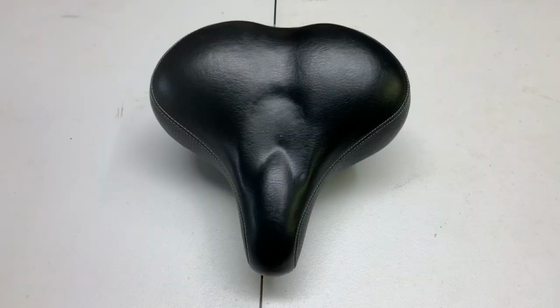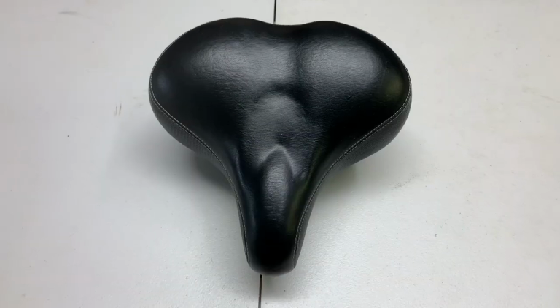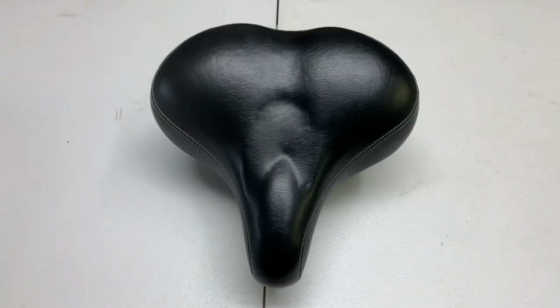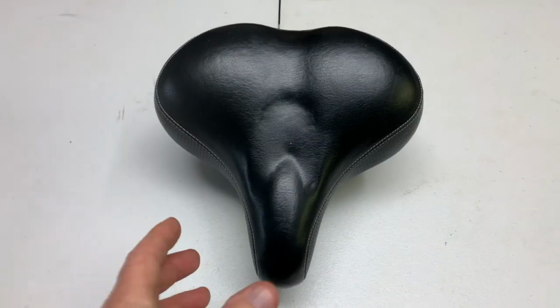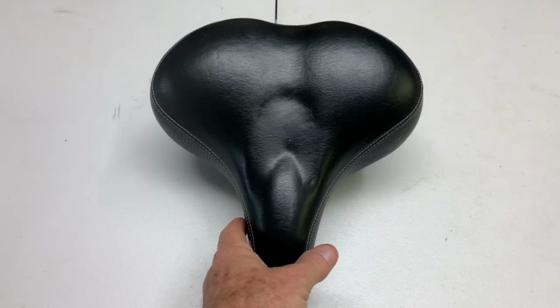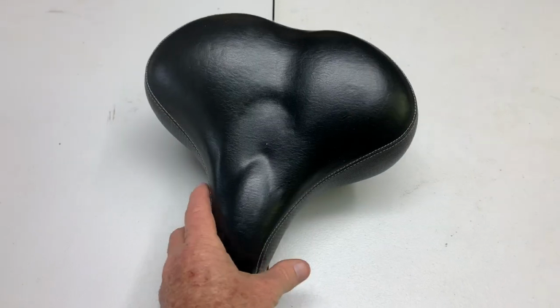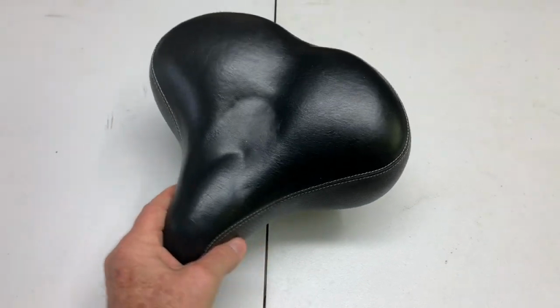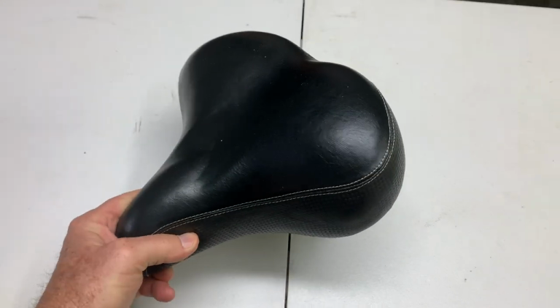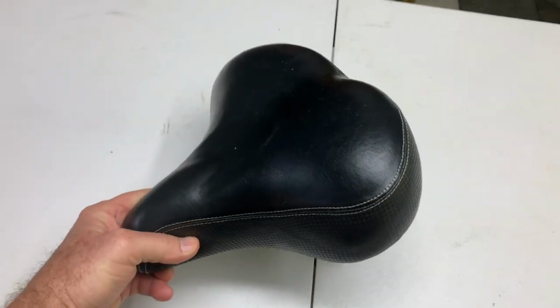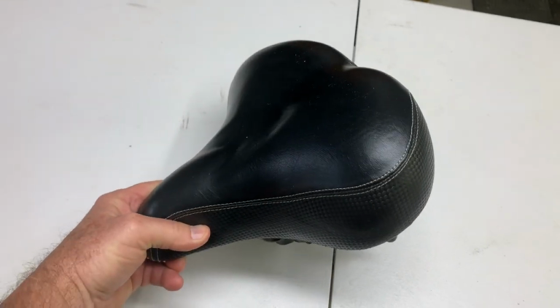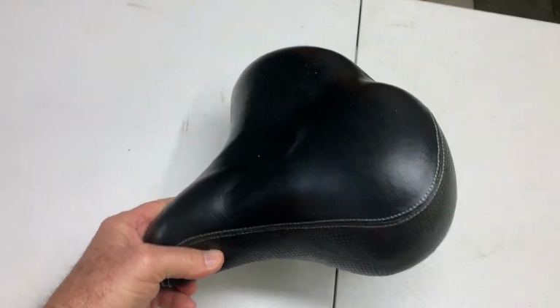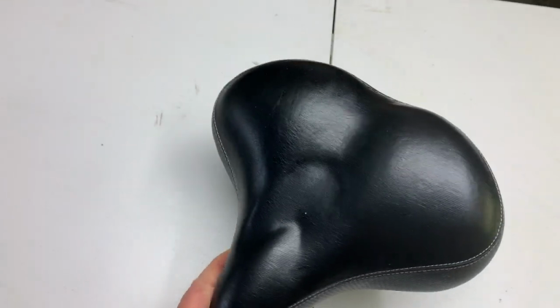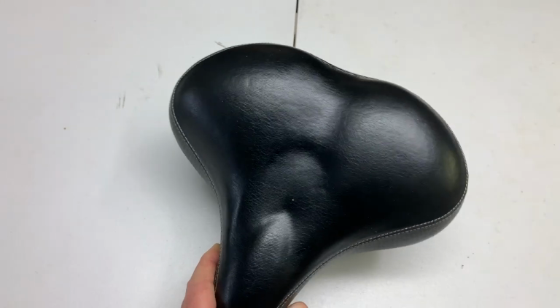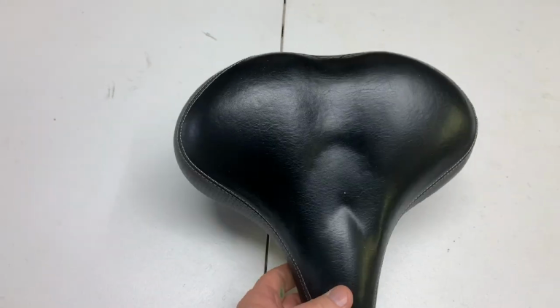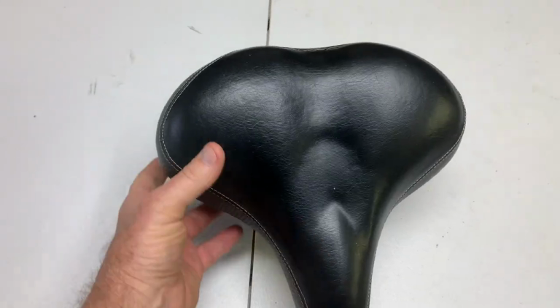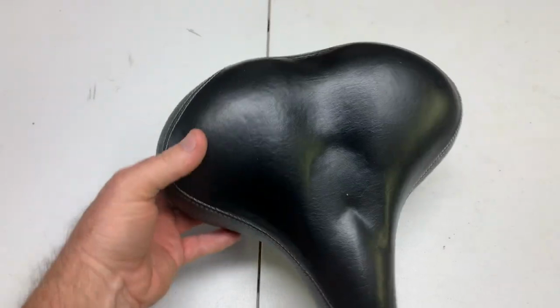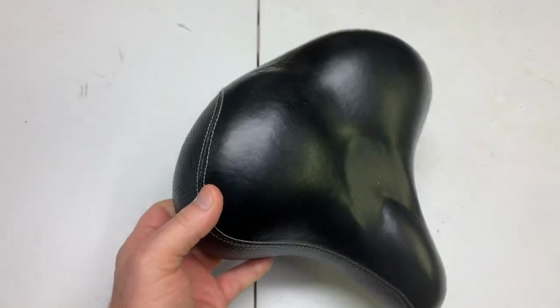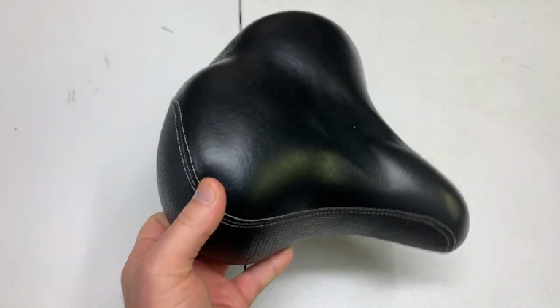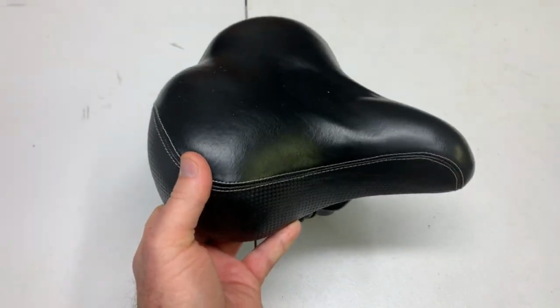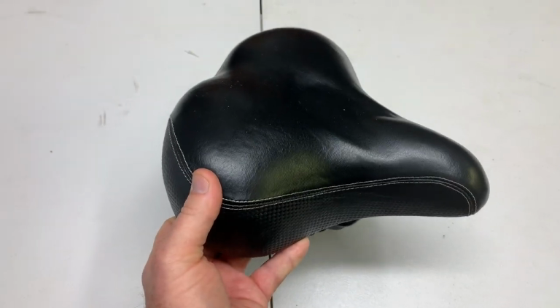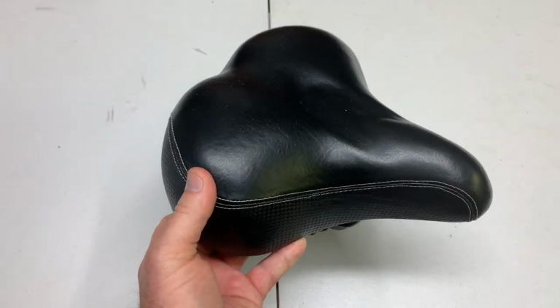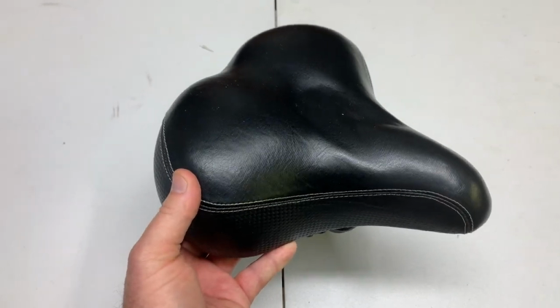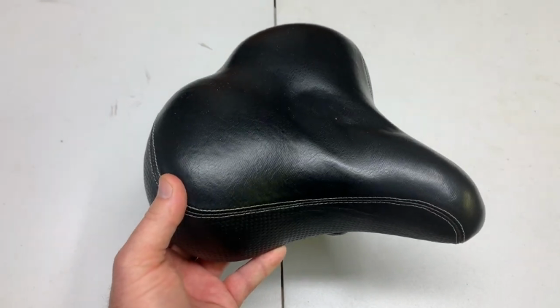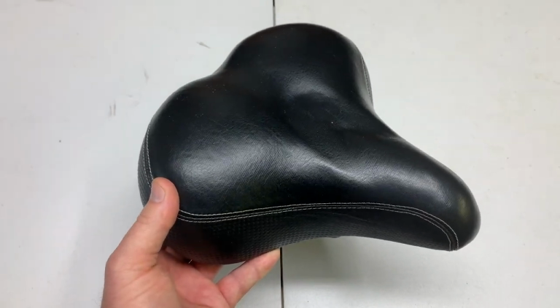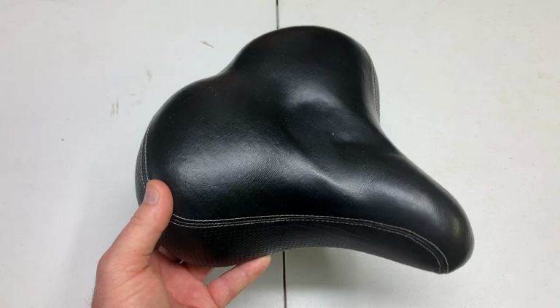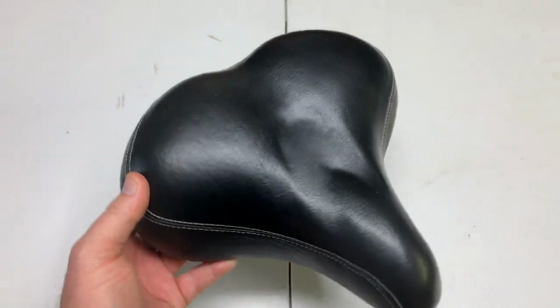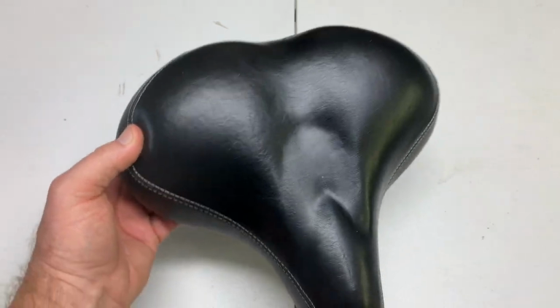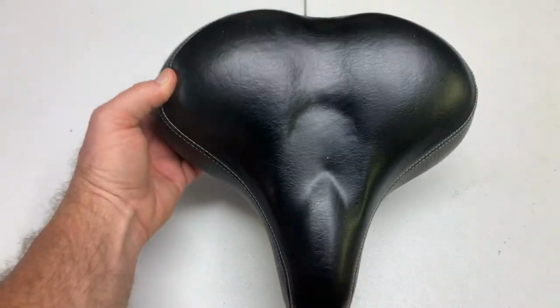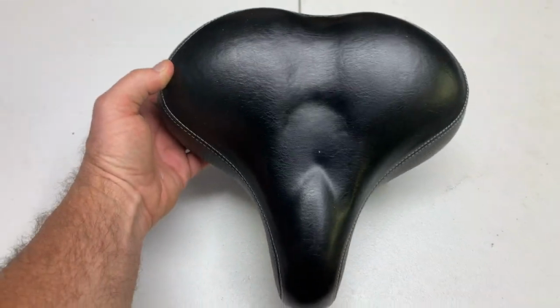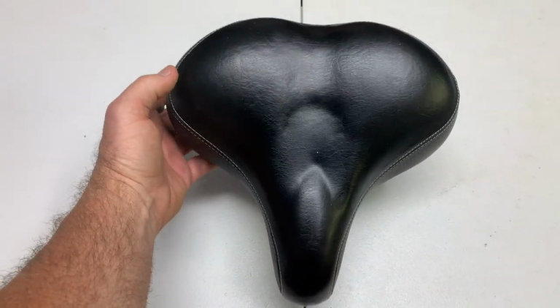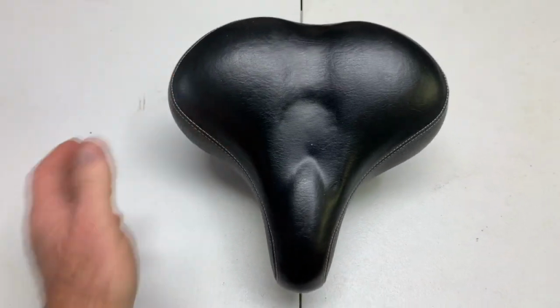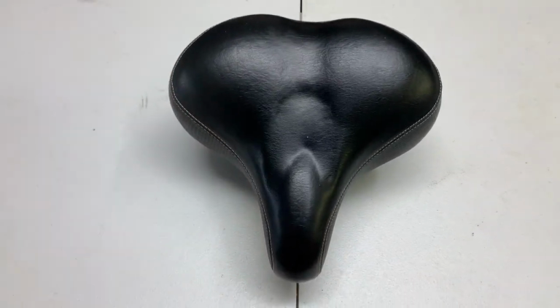You simply cannot go wrong with the Bike-A-Roo. Super comfortable, thick, padded. You can ride using the Bike-A-Roo for miles and miles and you will love it.